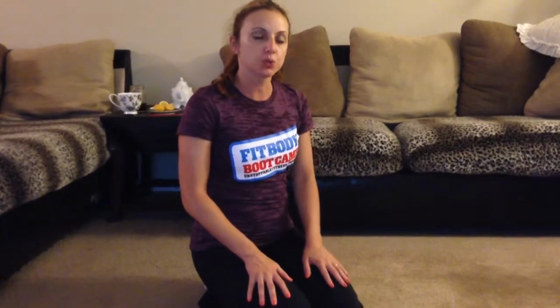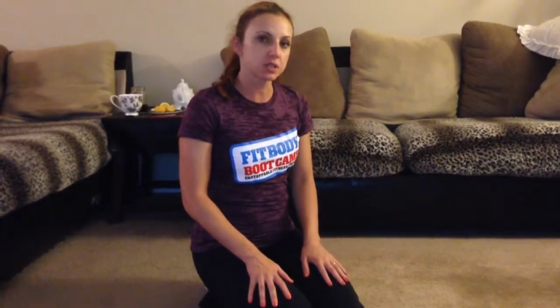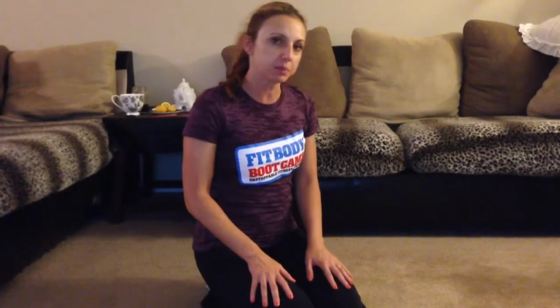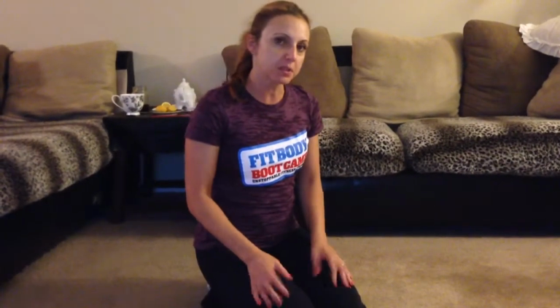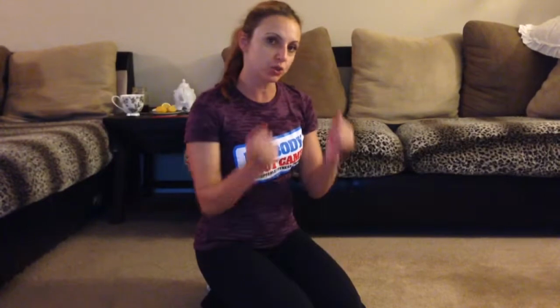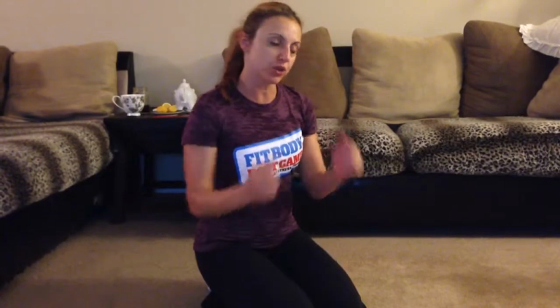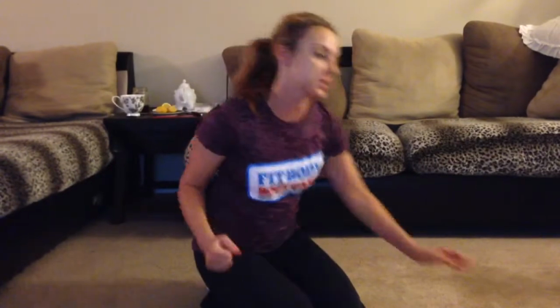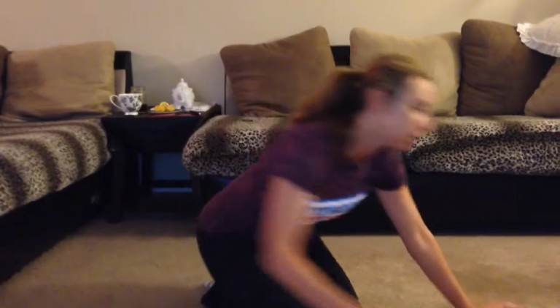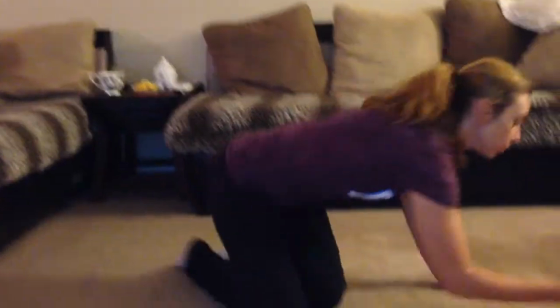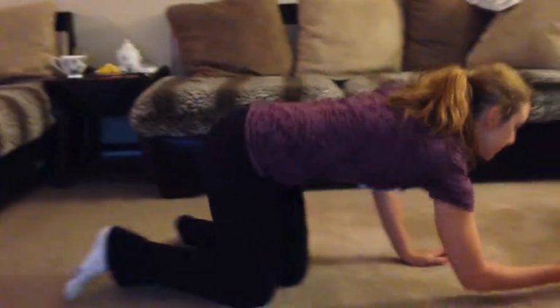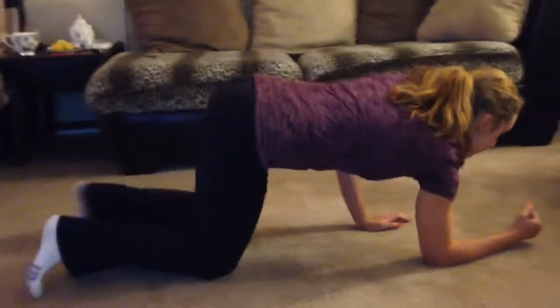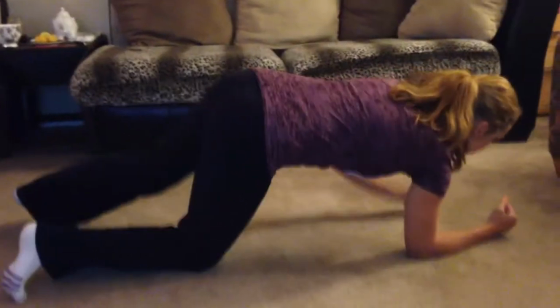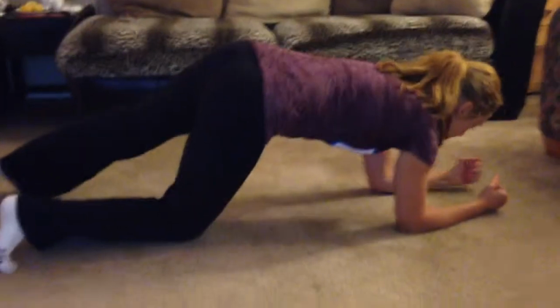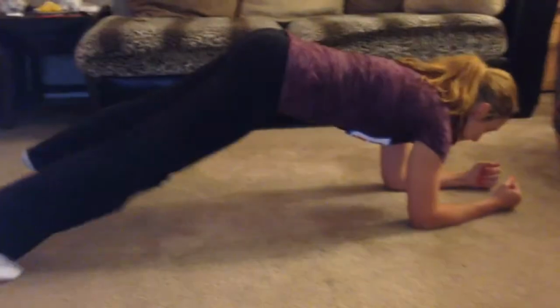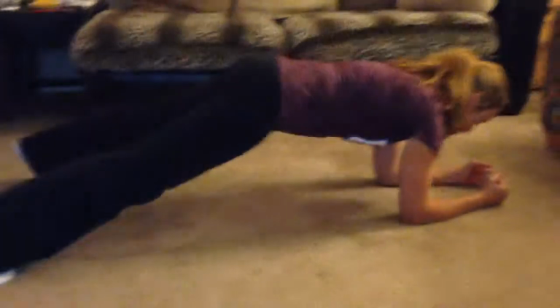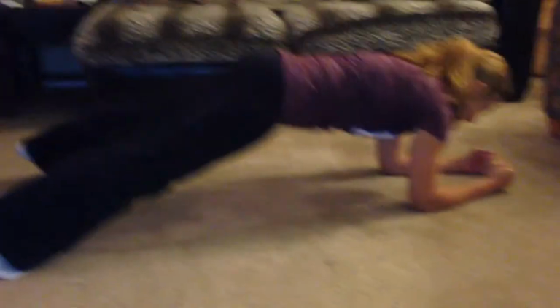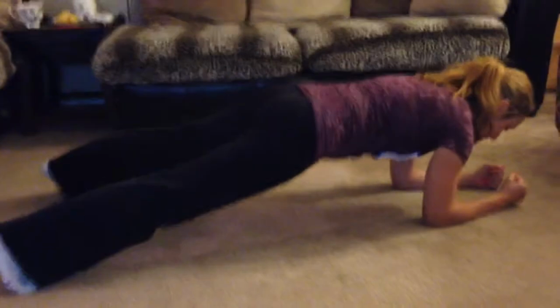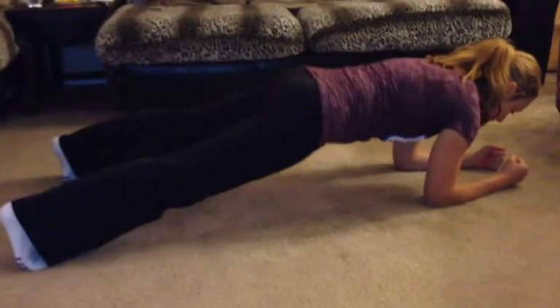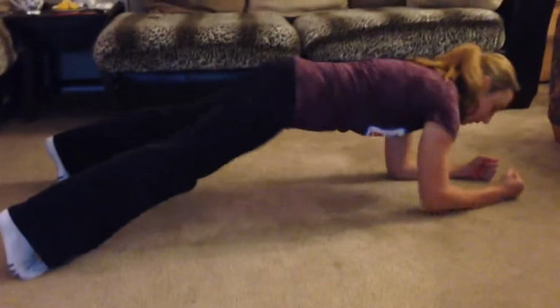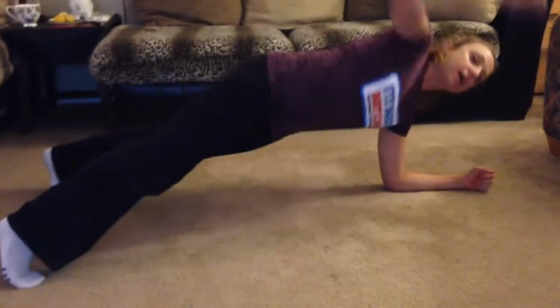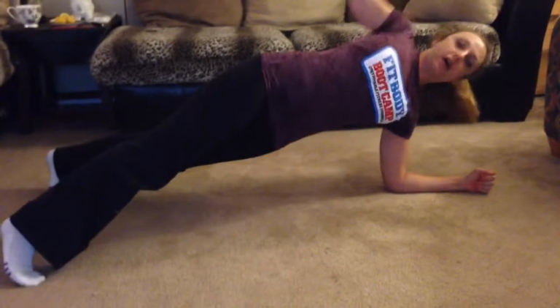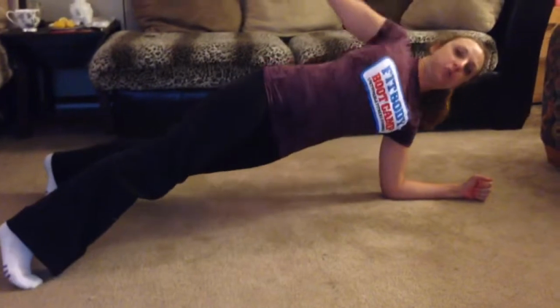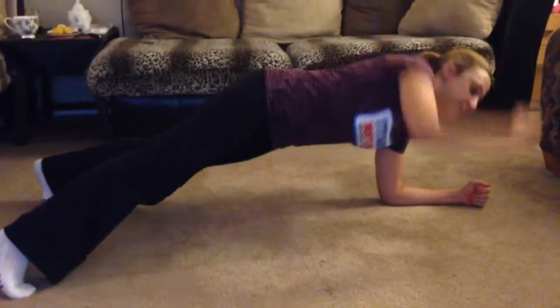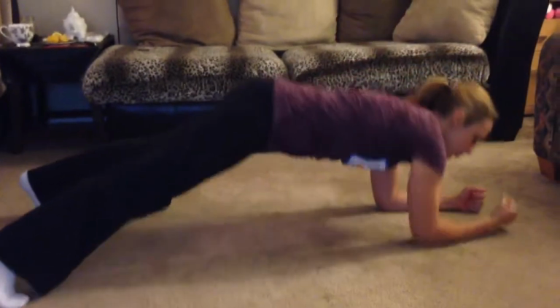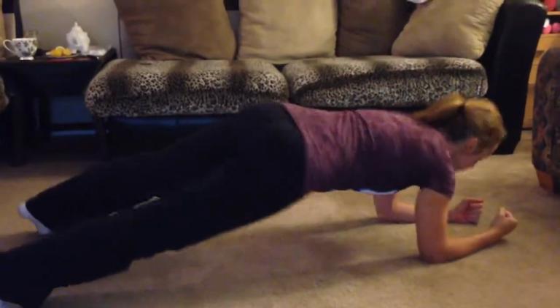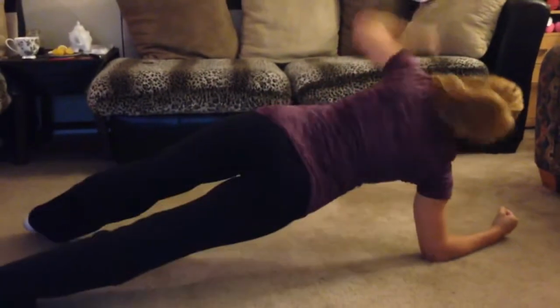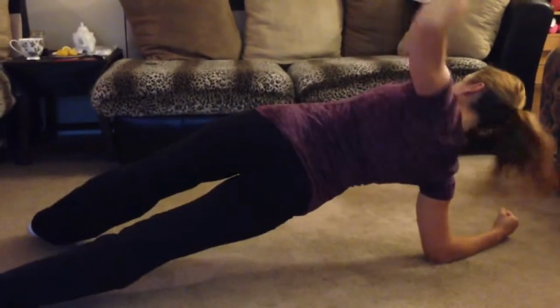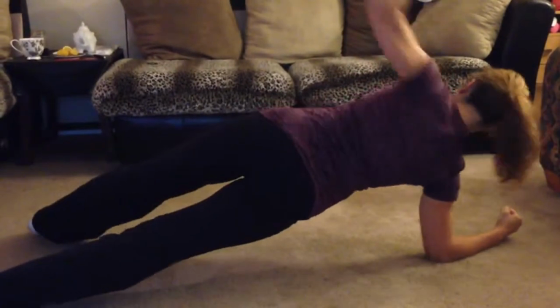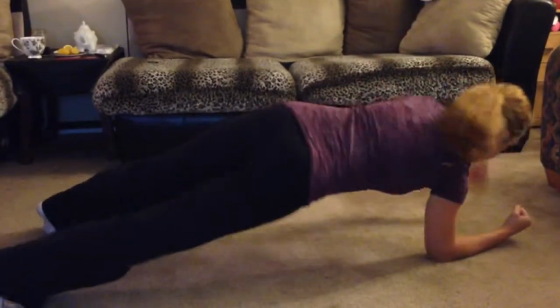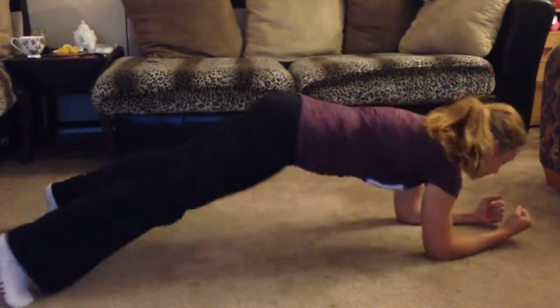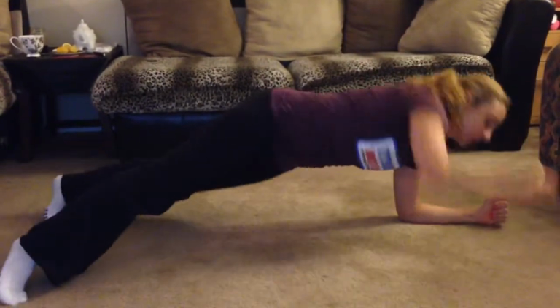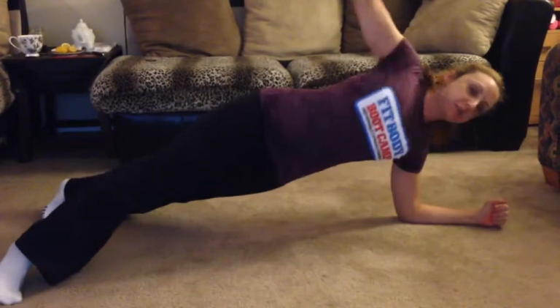So we're going to start in a plank position on the forearms and we're going to do T rotations. But instead of straight arms, we're doing elbow rotations. We're doing 20 times.